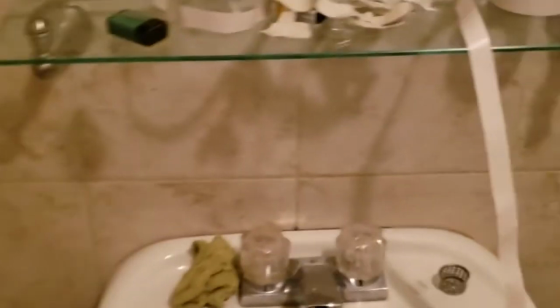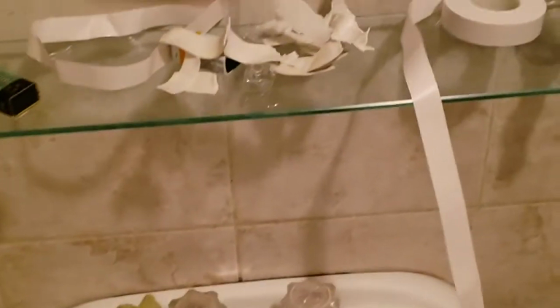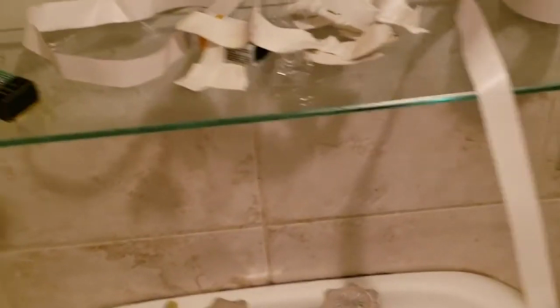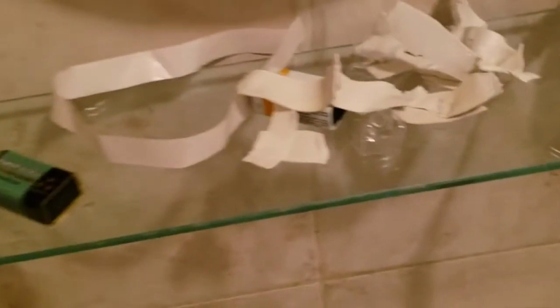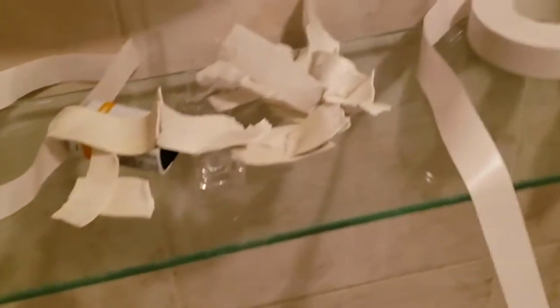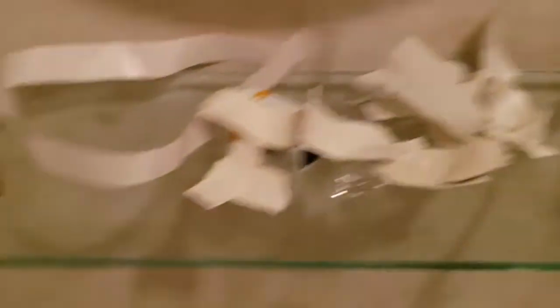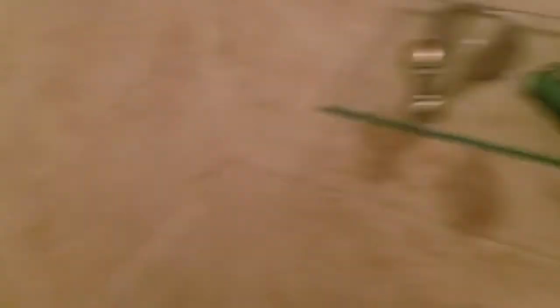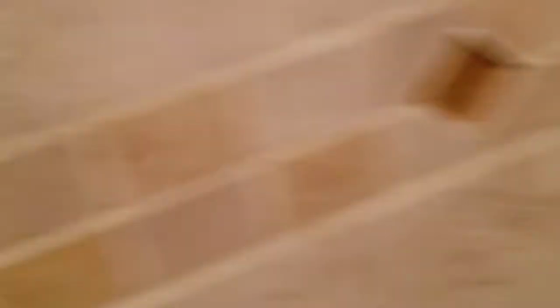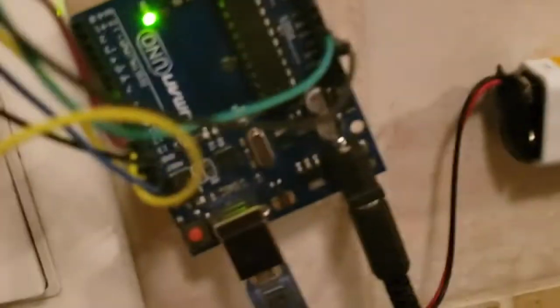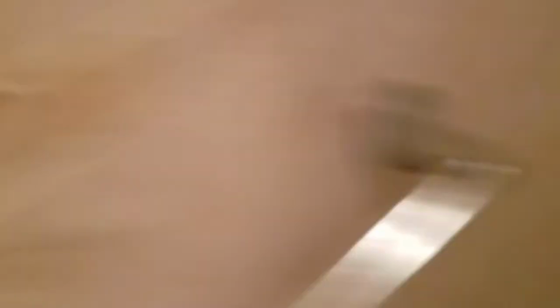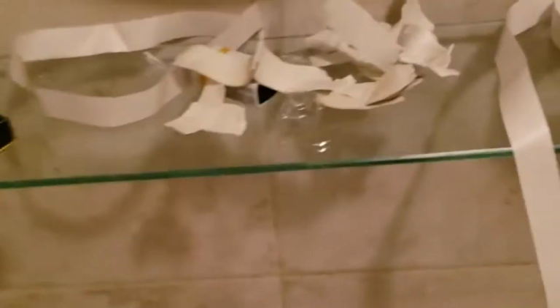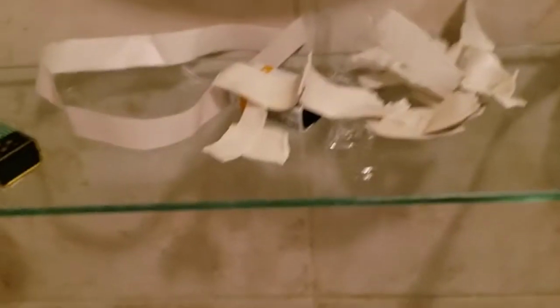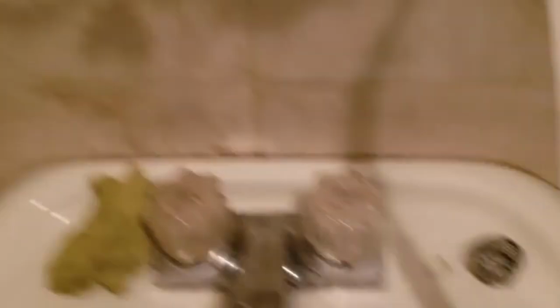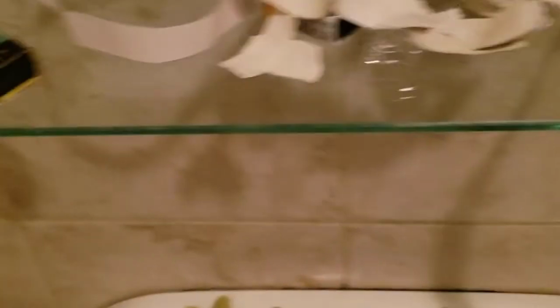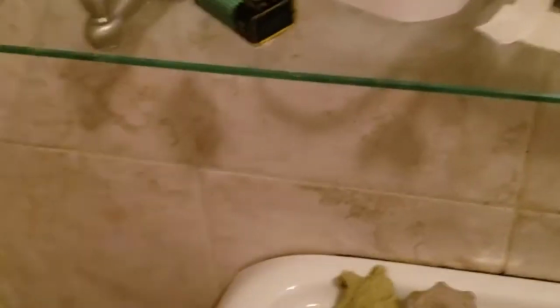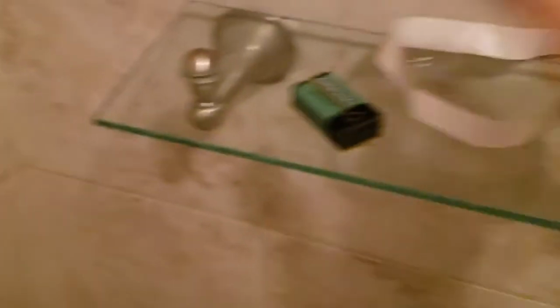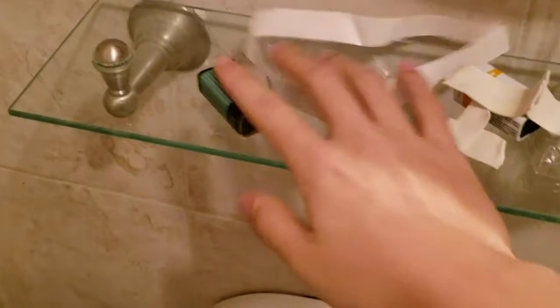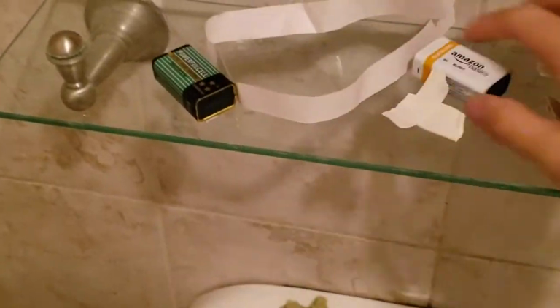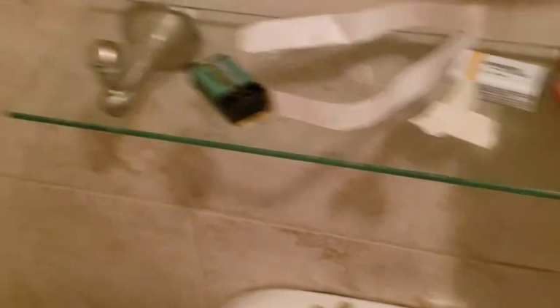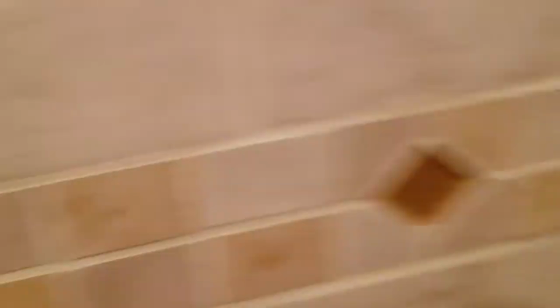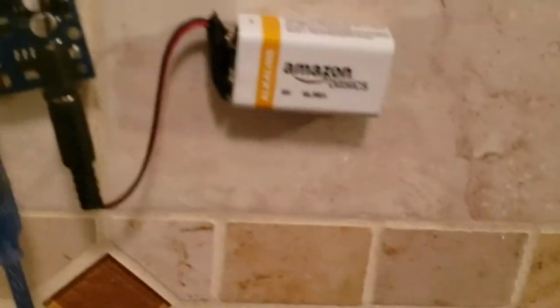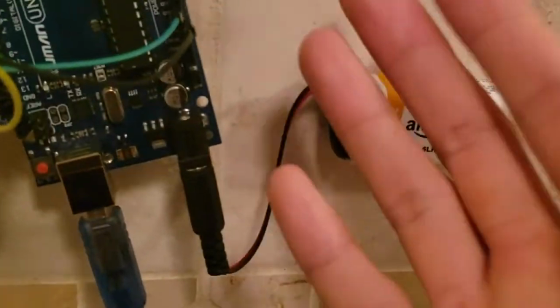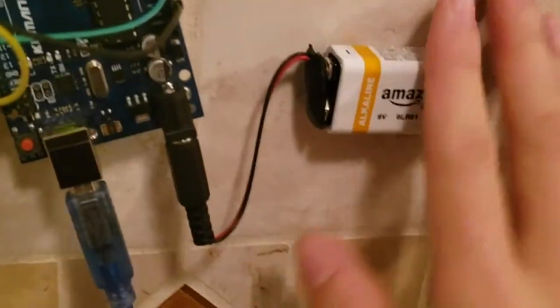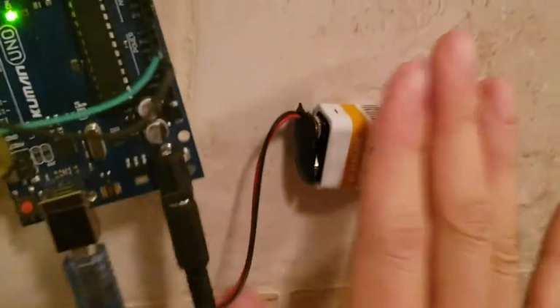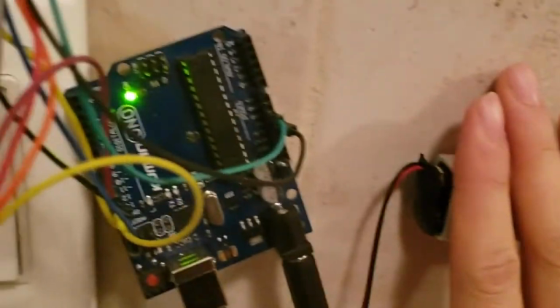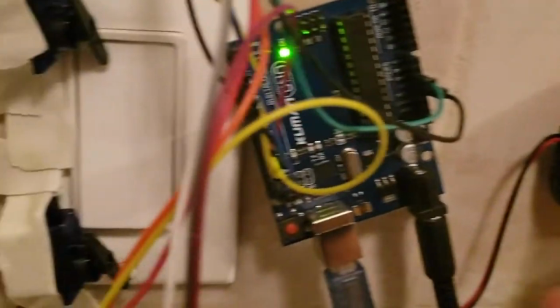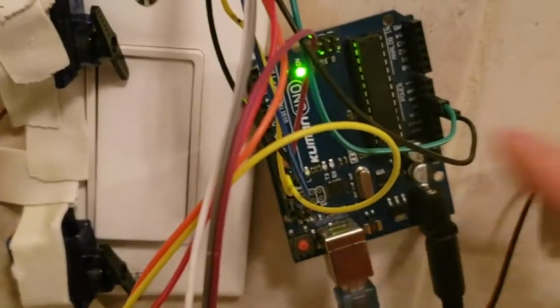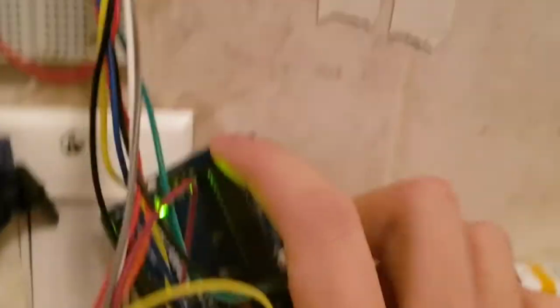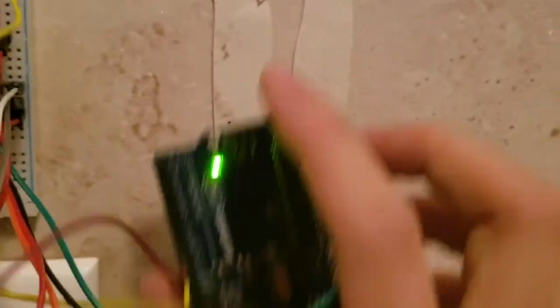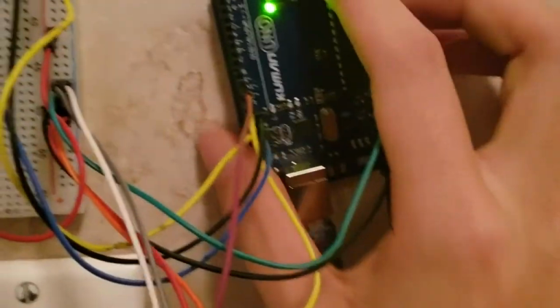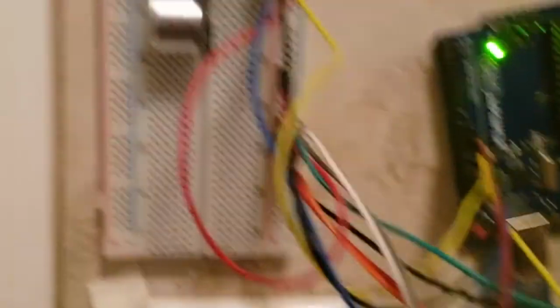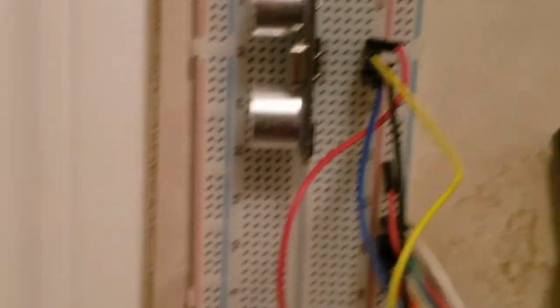Look how much tape I wasted. Jesus. And I had to try like three batteries because this one didn't work, this one didn't work — I had to get a brand new one from Amazon. And this thing keeps falling as well.